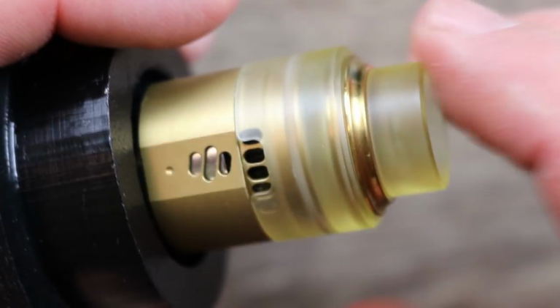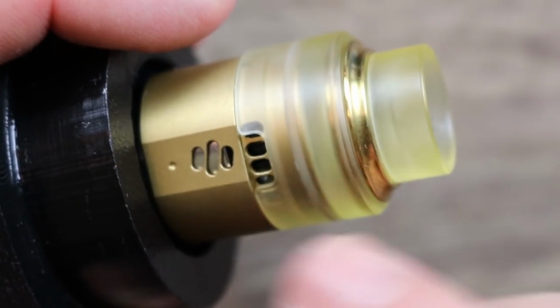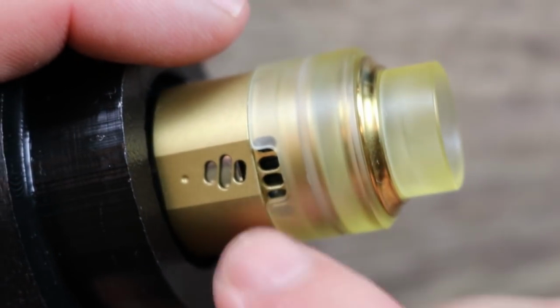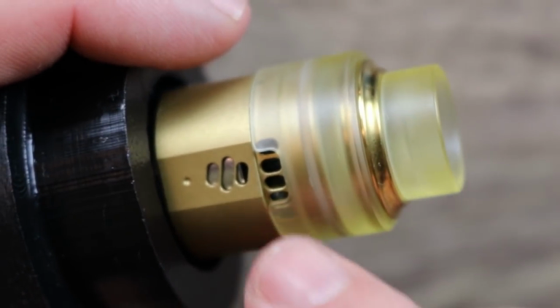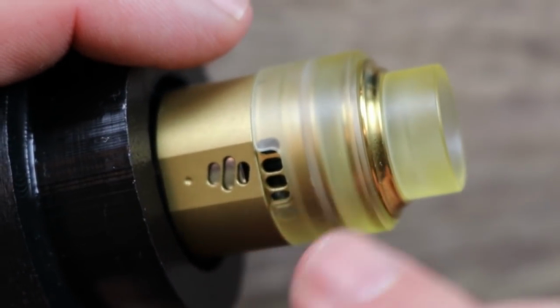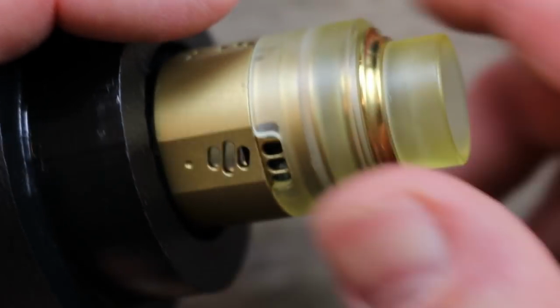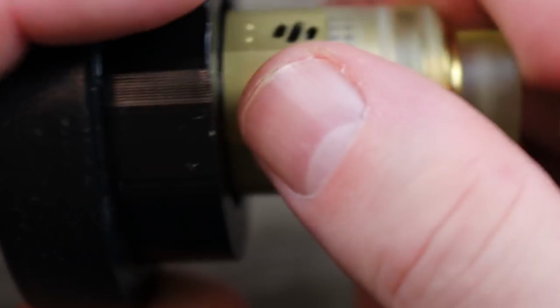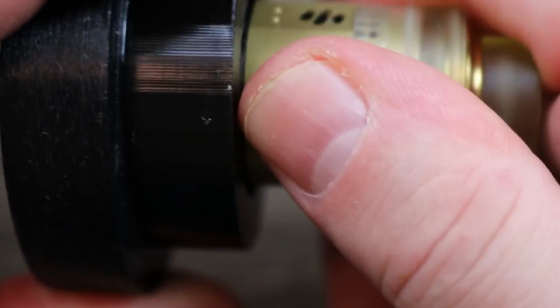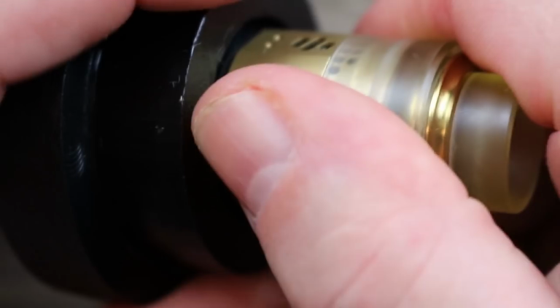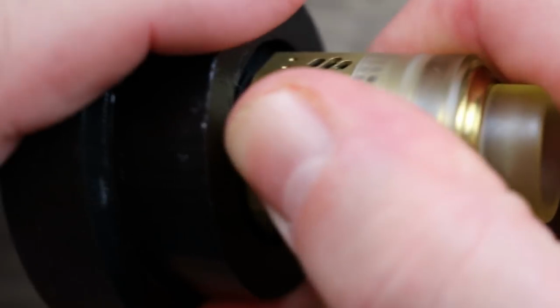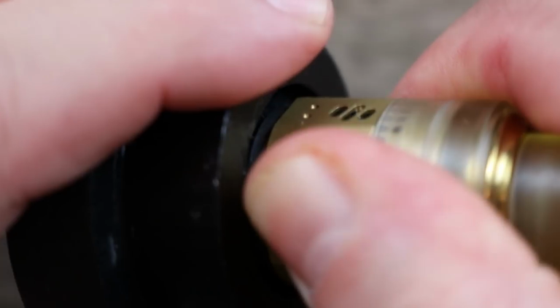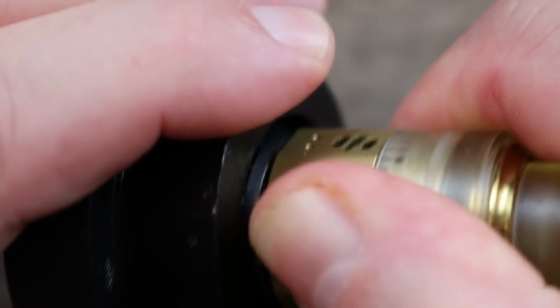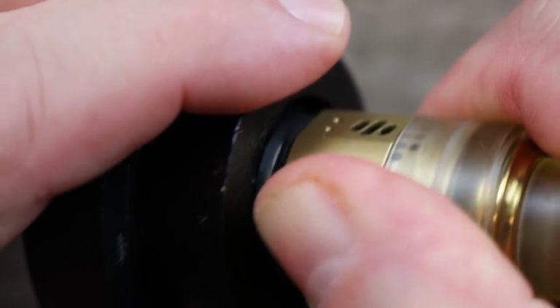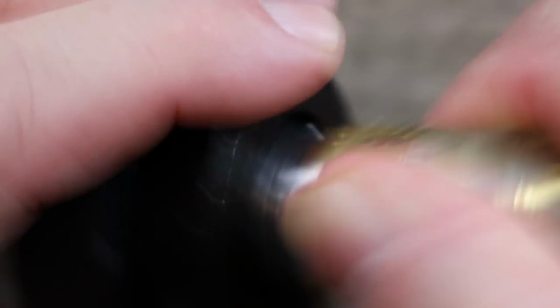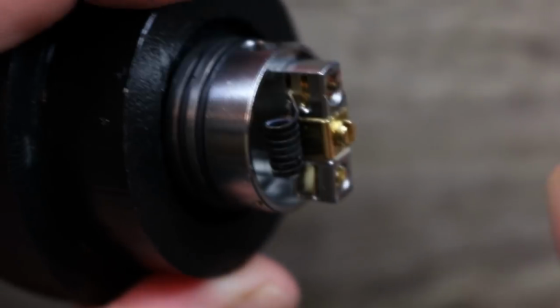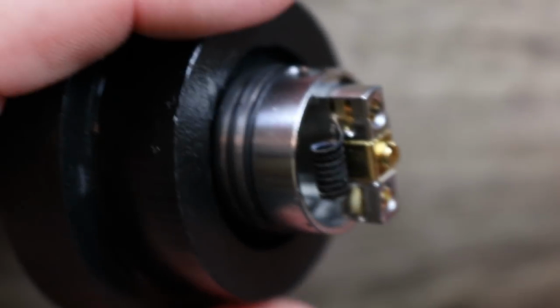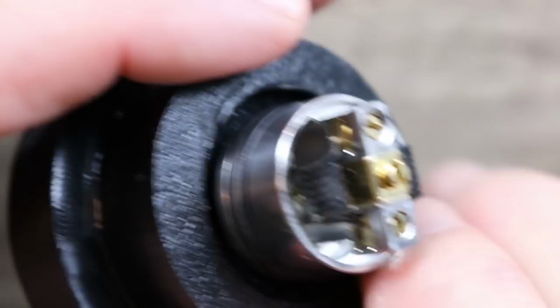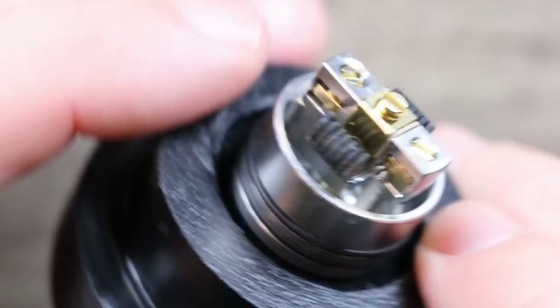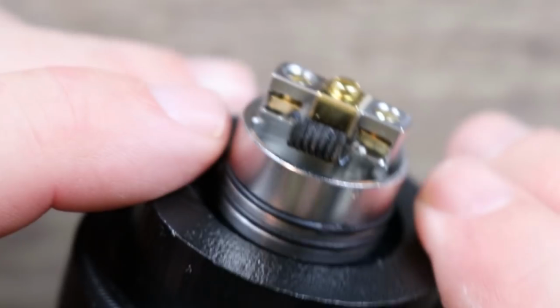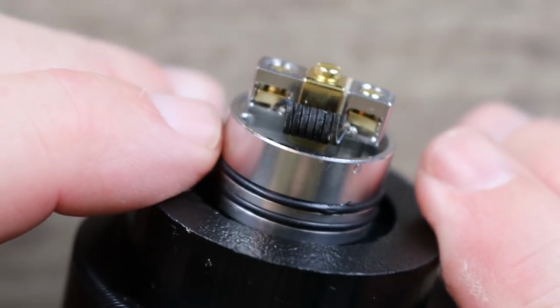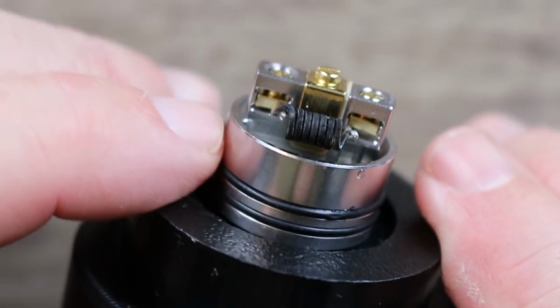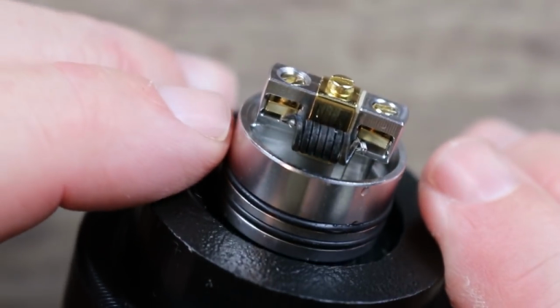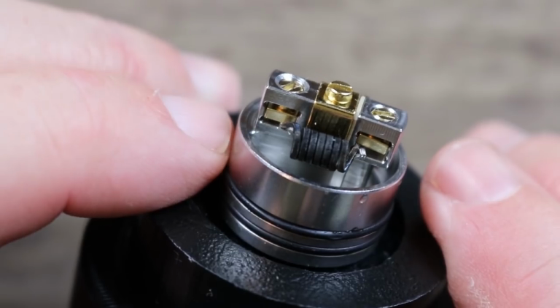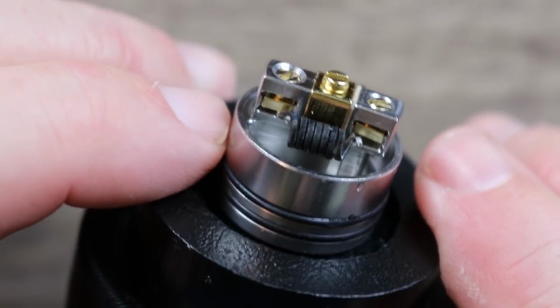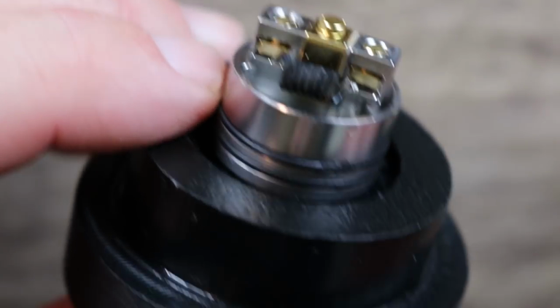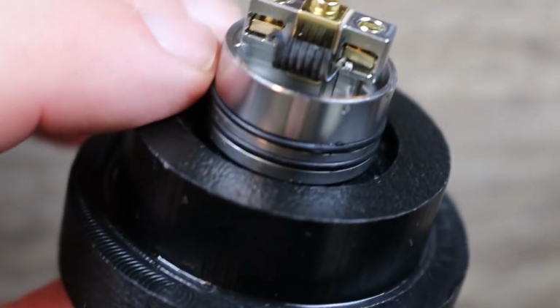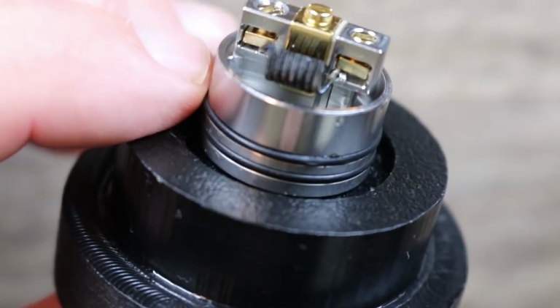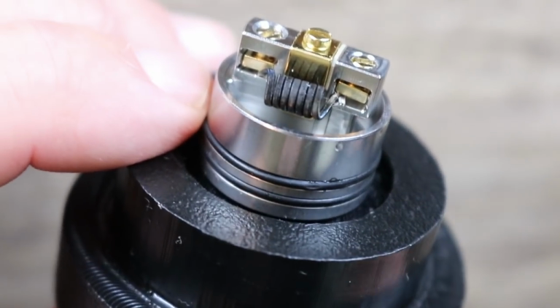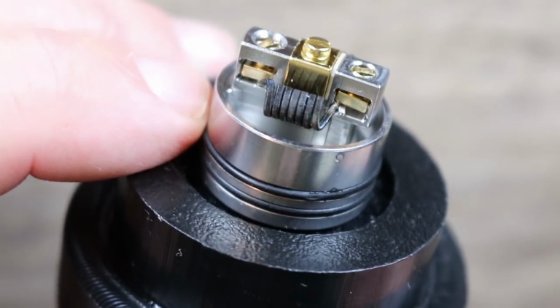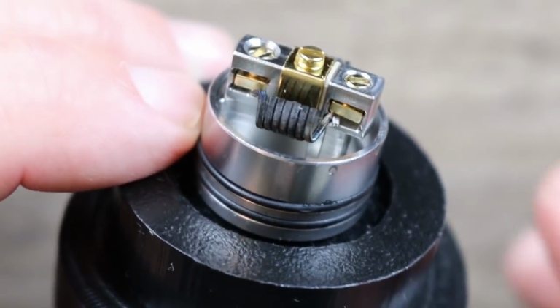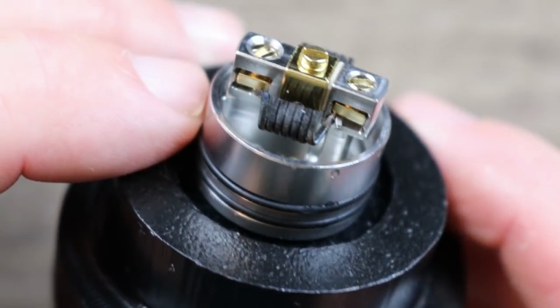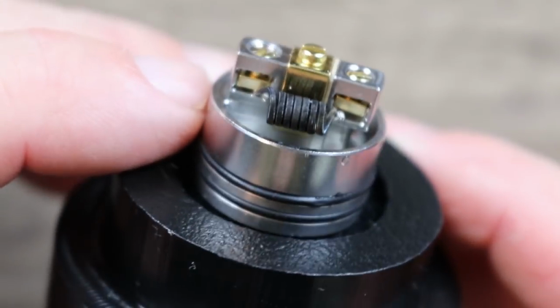It's got a really nice range though — you can definitely get creative. I like the fact that they got creative with the airflow. That's actually kind of cool and I'm very impressed with the way it's designed. It's got a nice range of airflow.